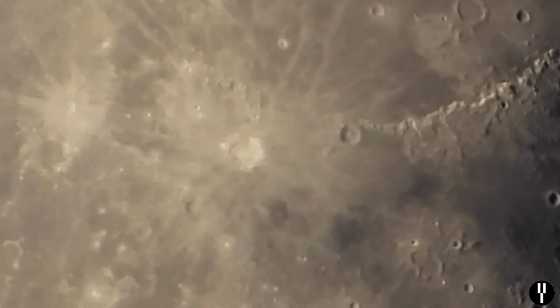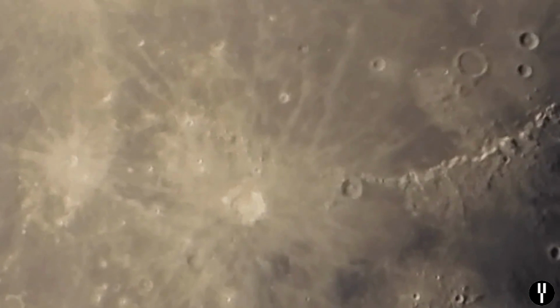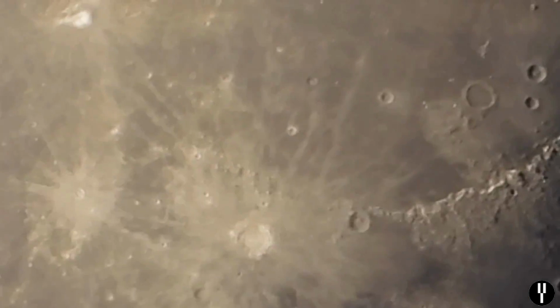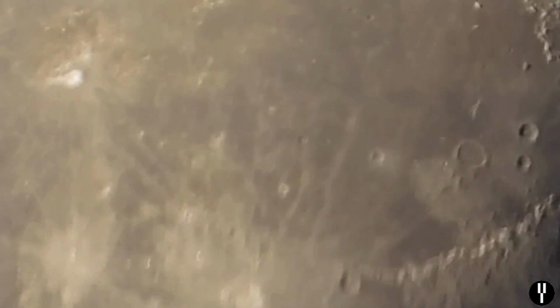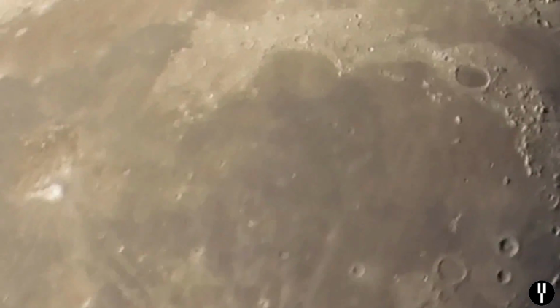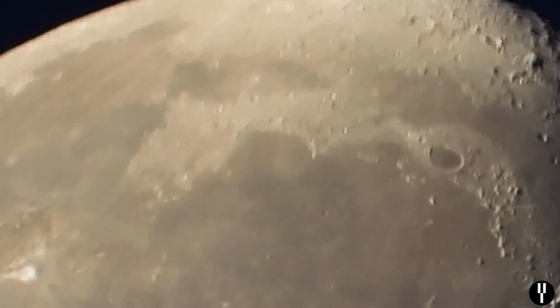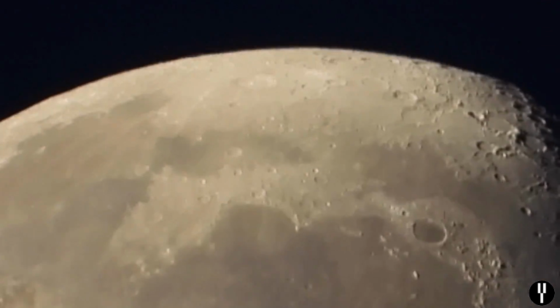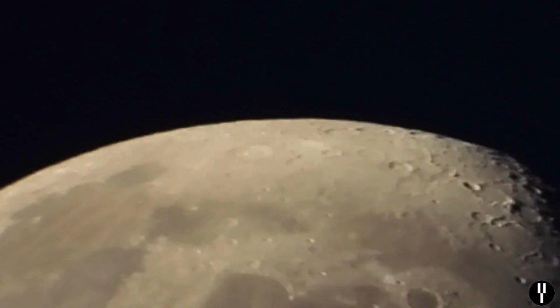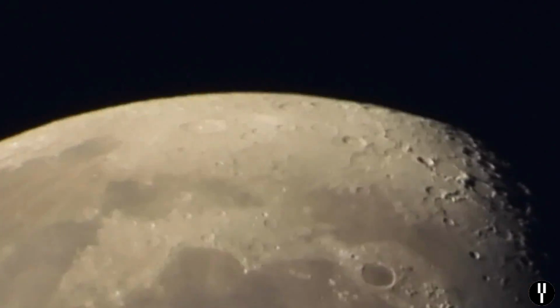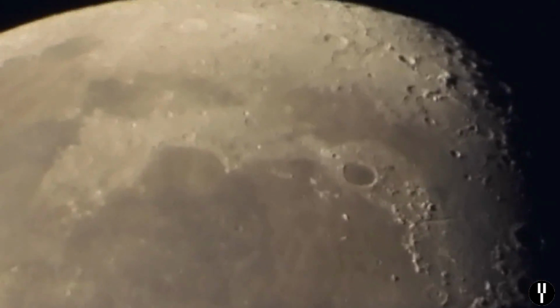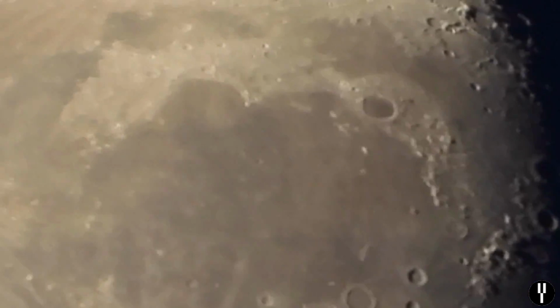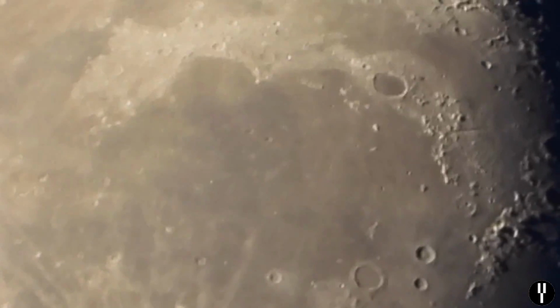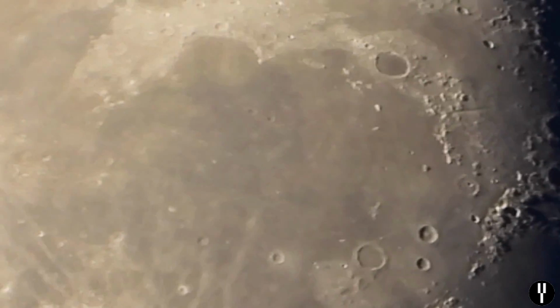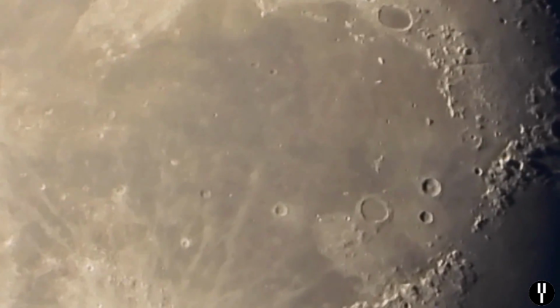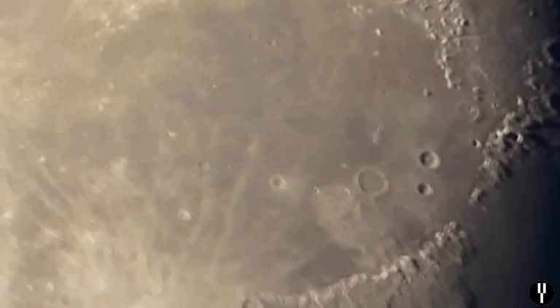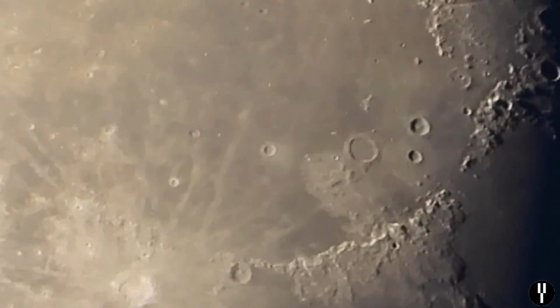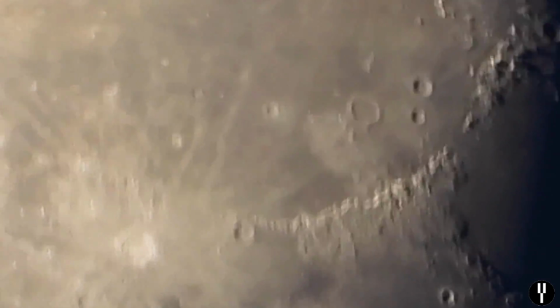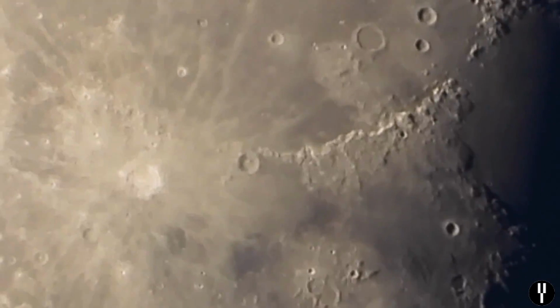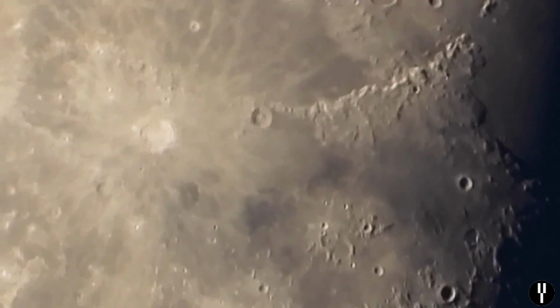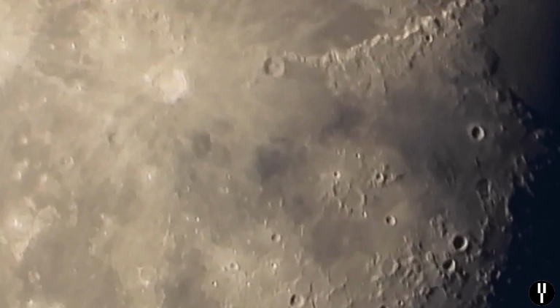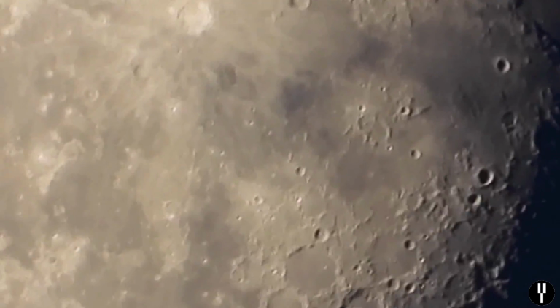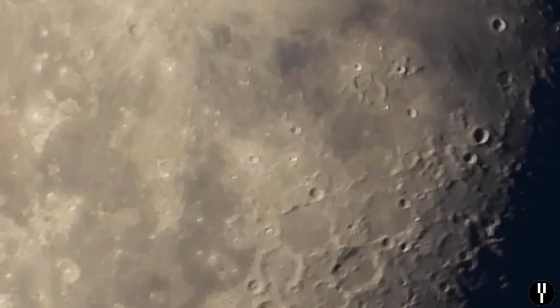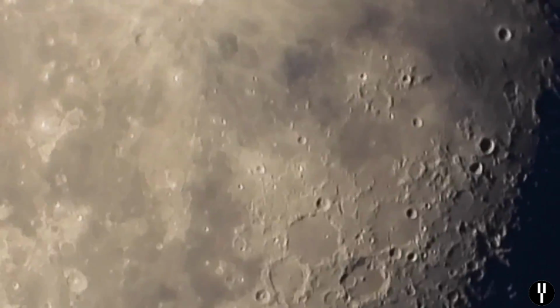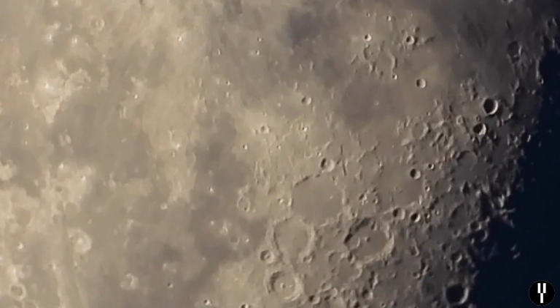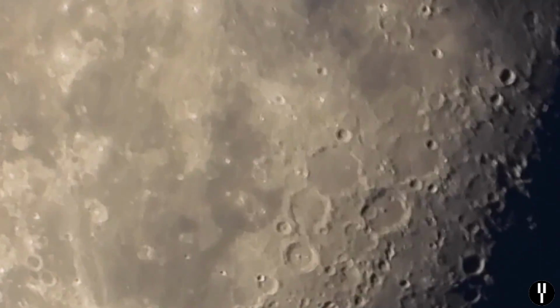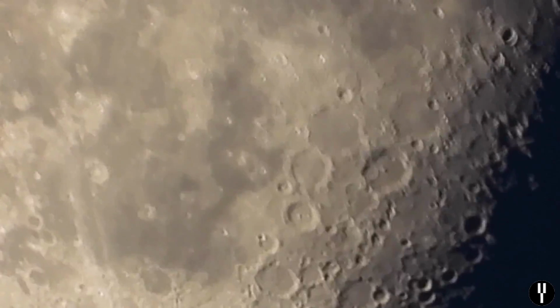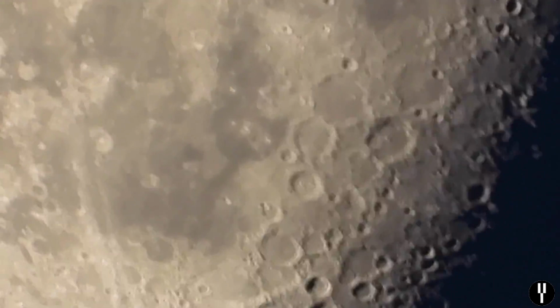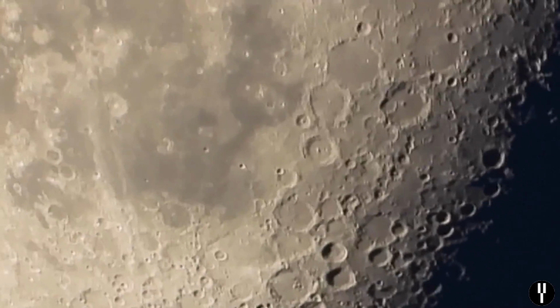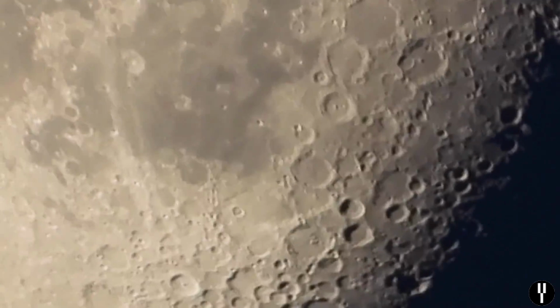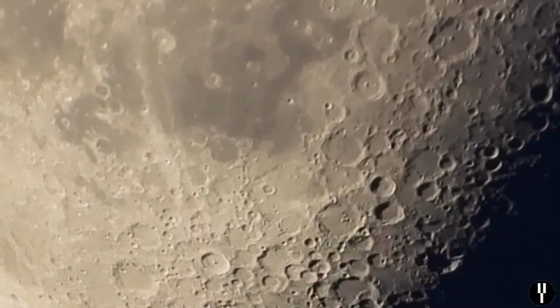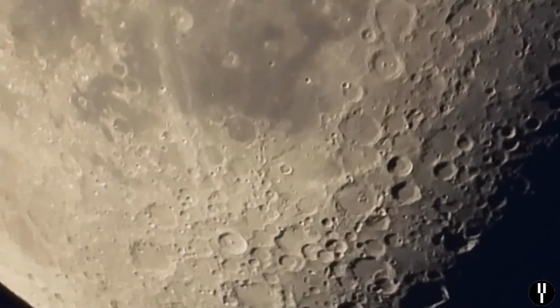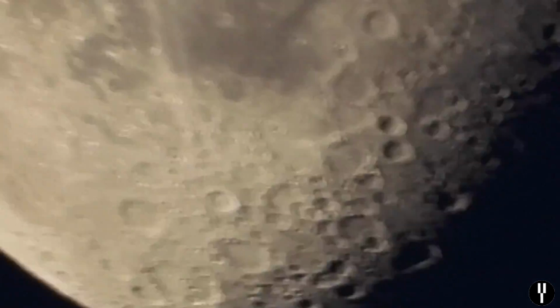The Nikon P1000 has a 24 to 3,000 millimeter focal length, and I'm currently using digital zoom, which takes the focal length beyond 3,000 millimeters.